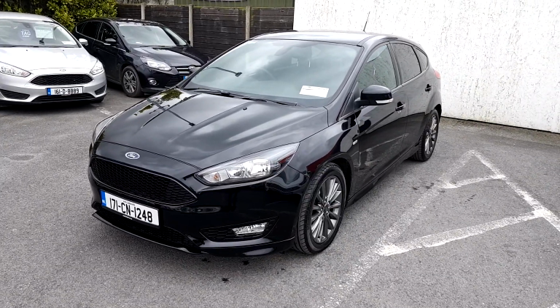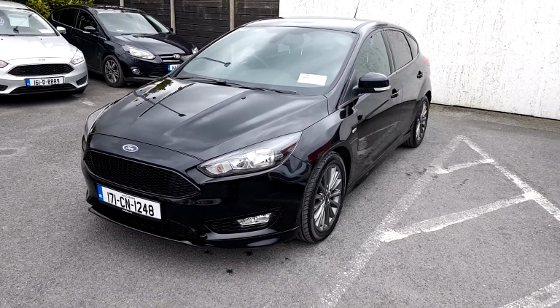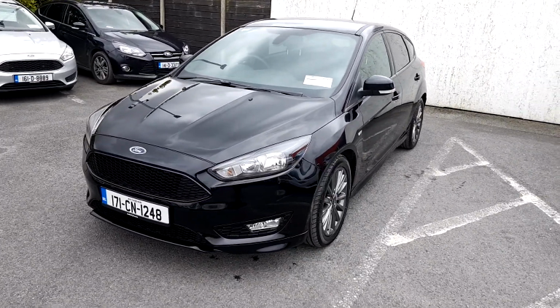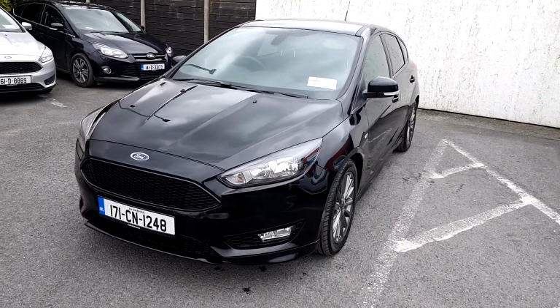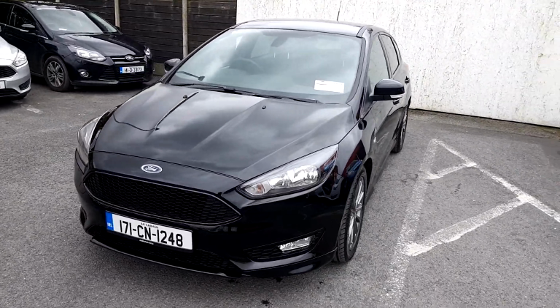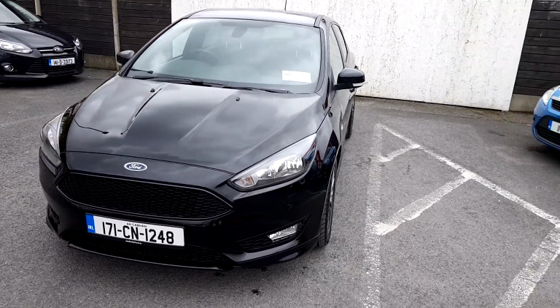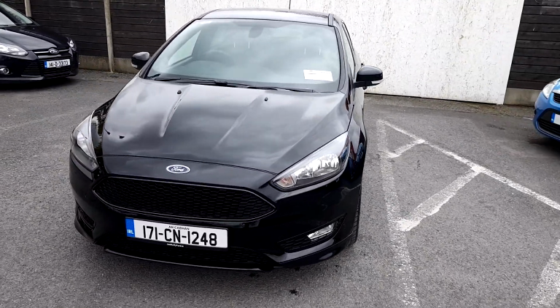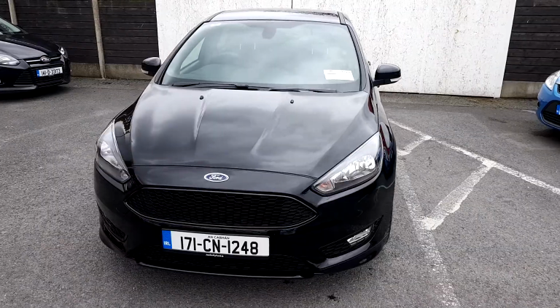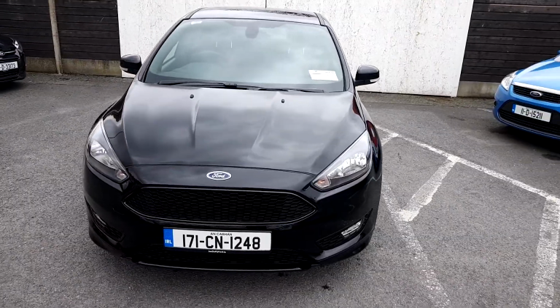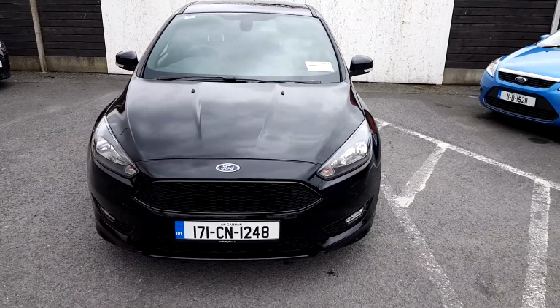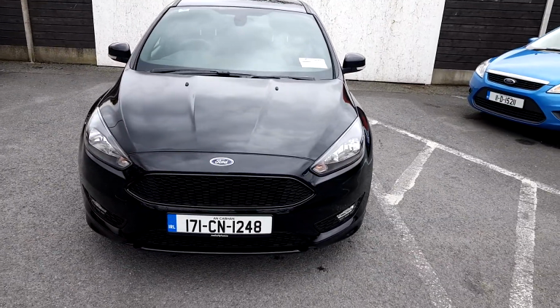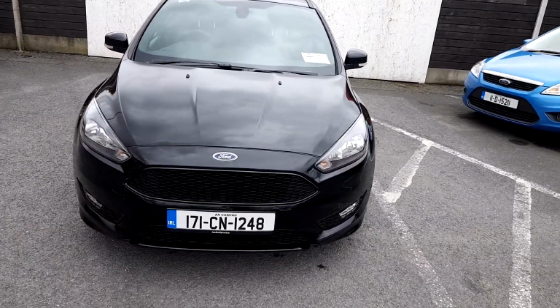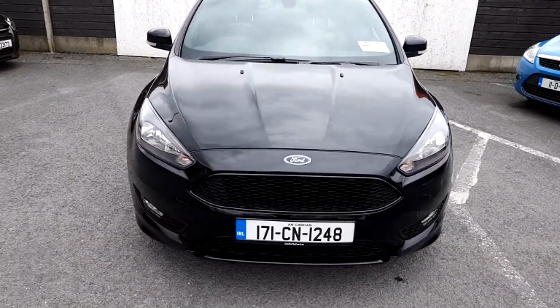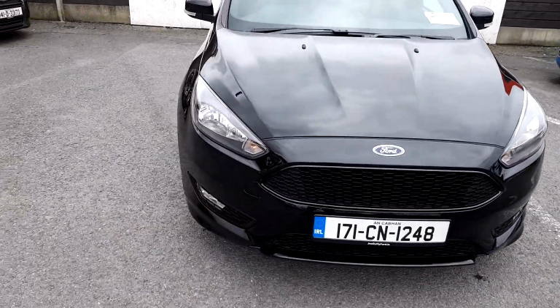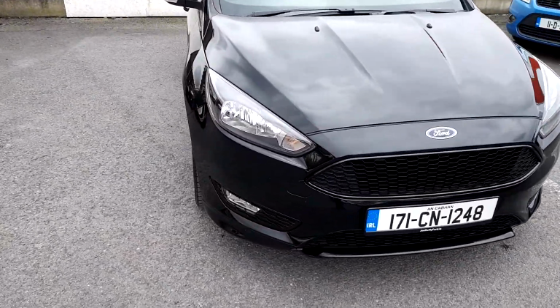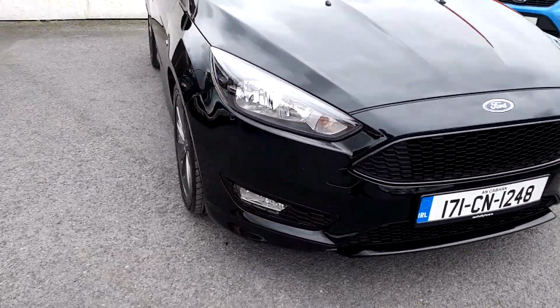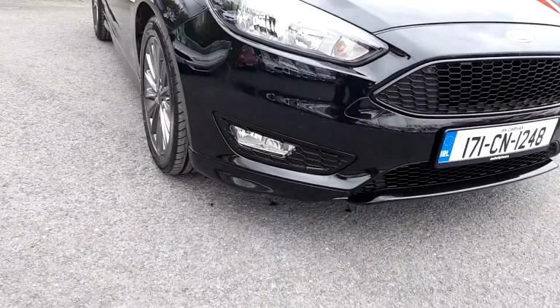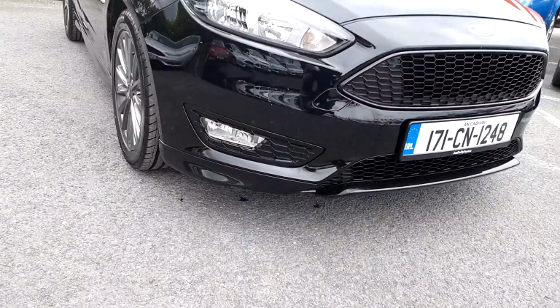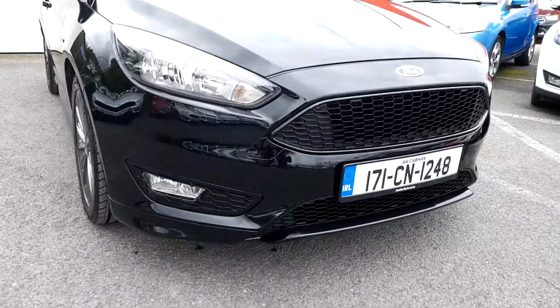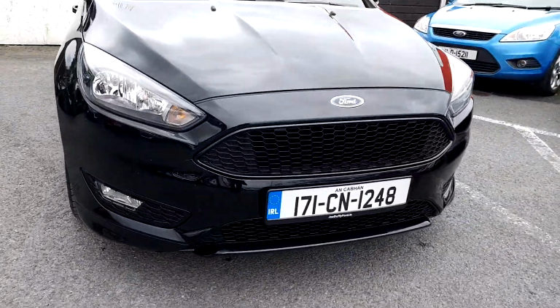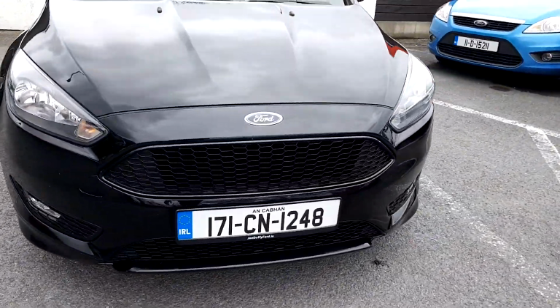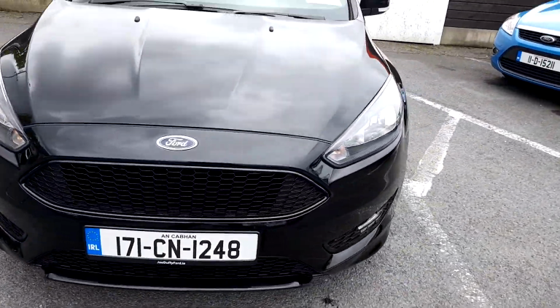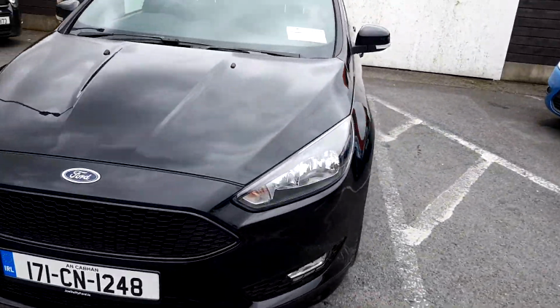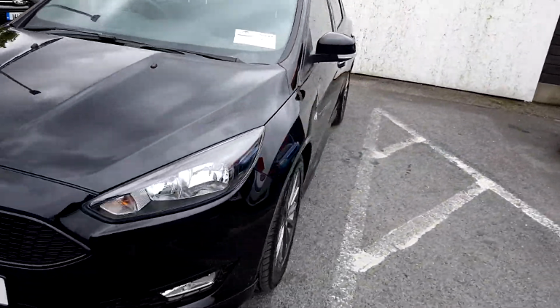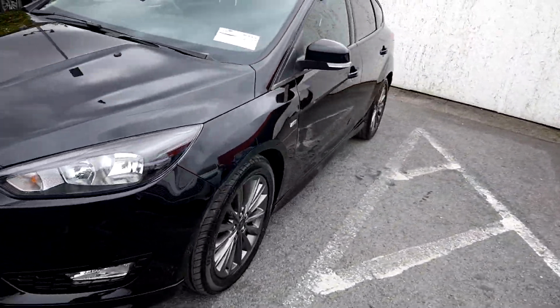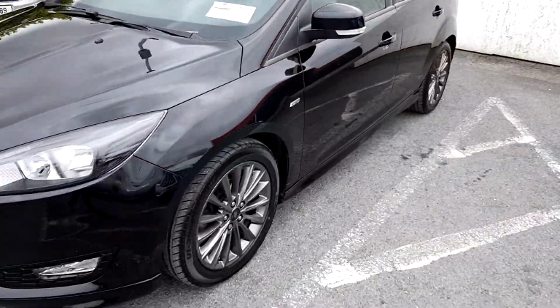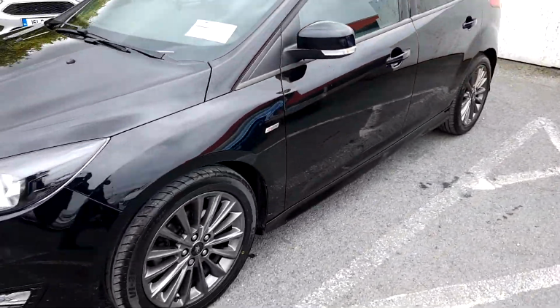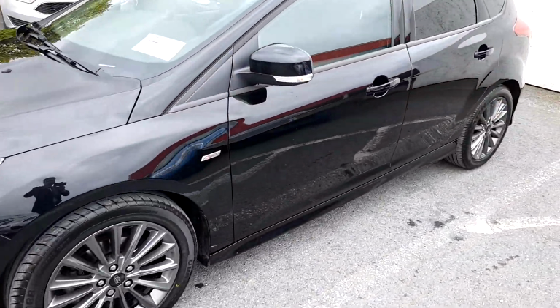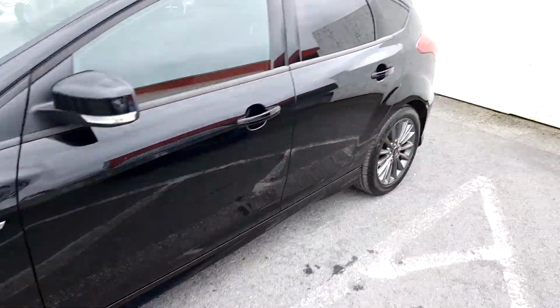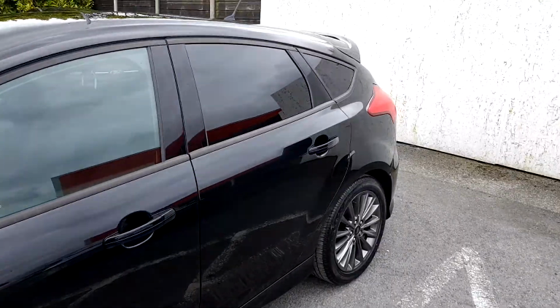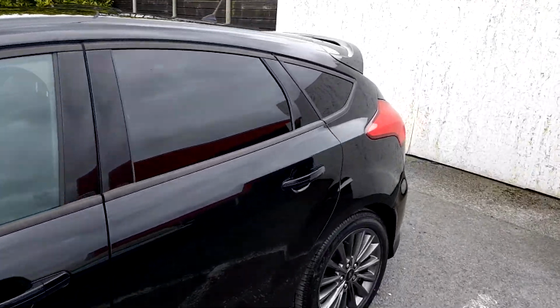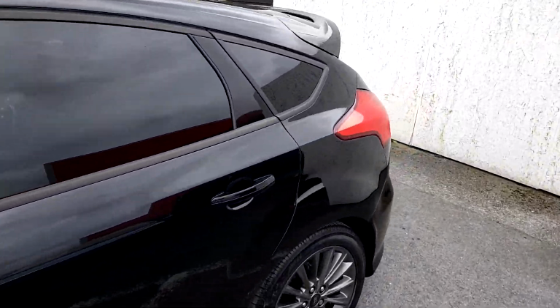1.5 TDCi engine with 120 horsepower. Here we have front fog lights, a blacked-out grille, mirror indicators, and privacy glass.